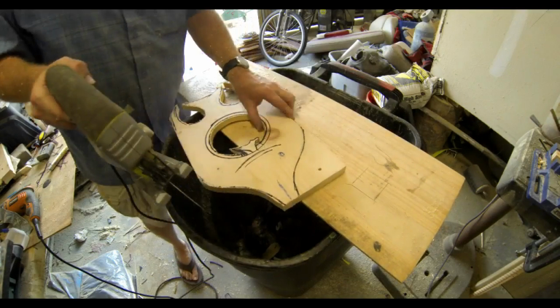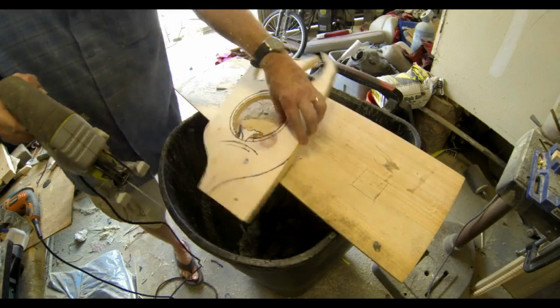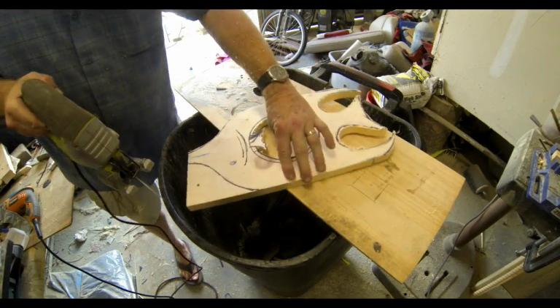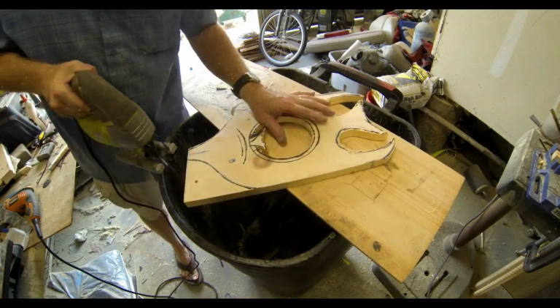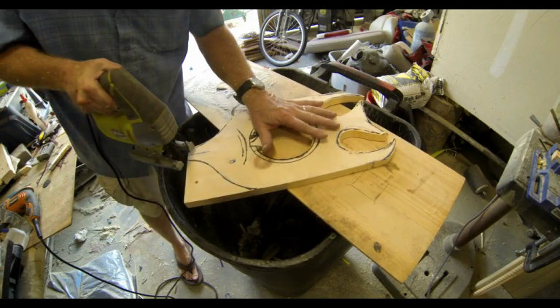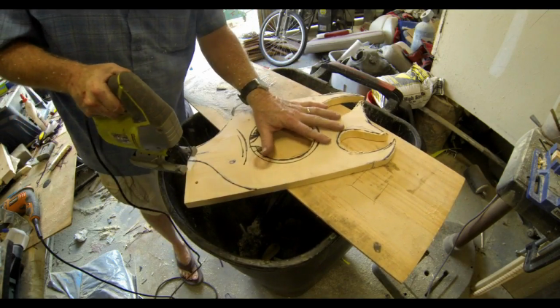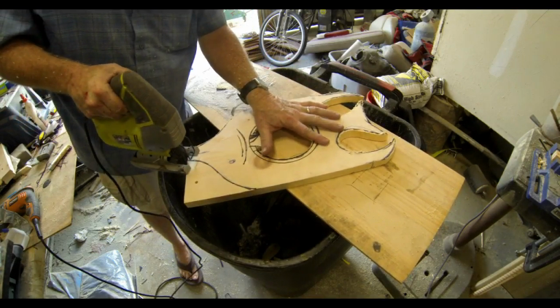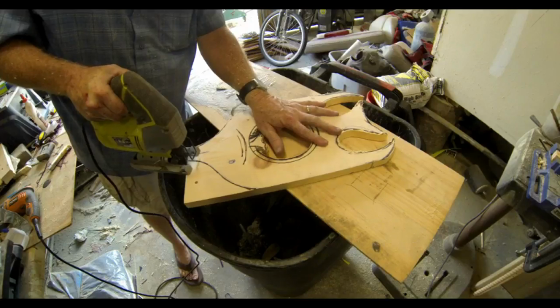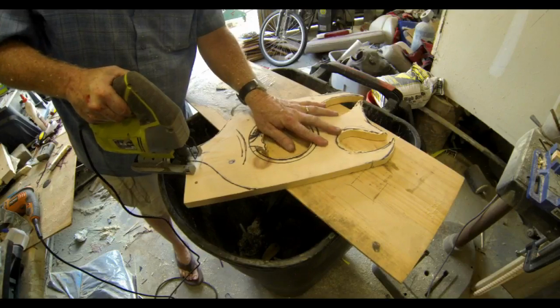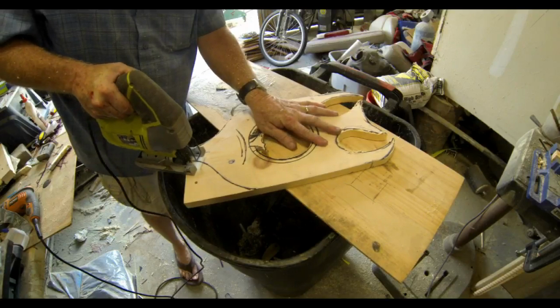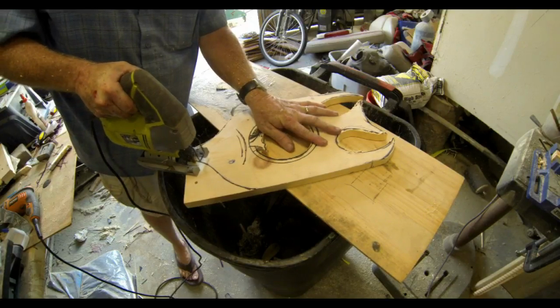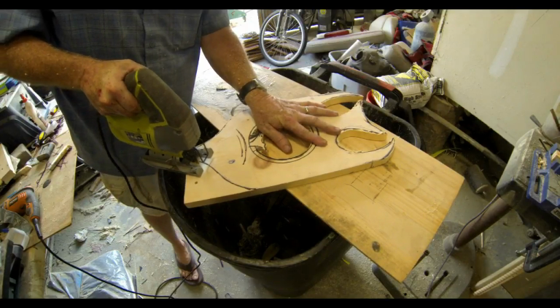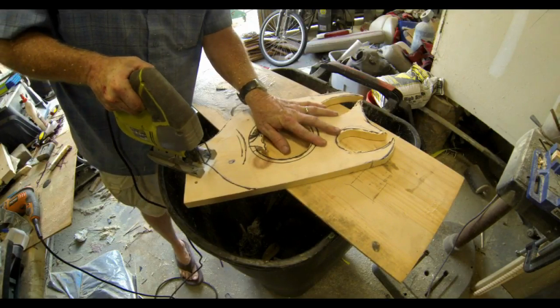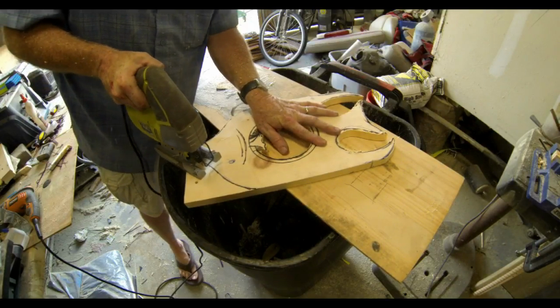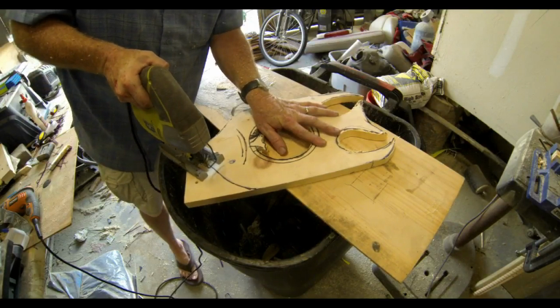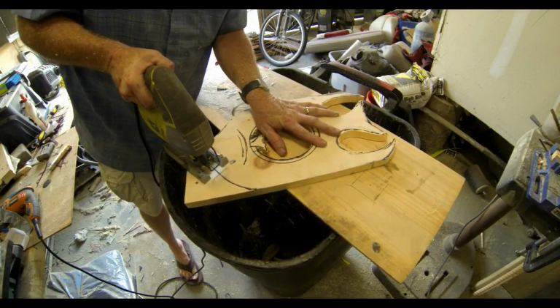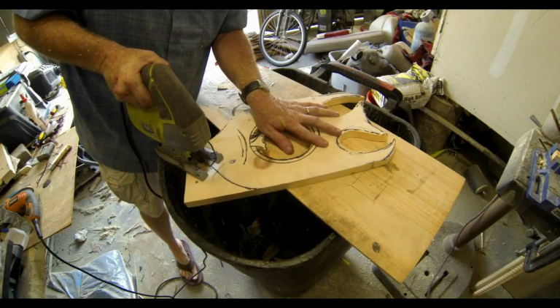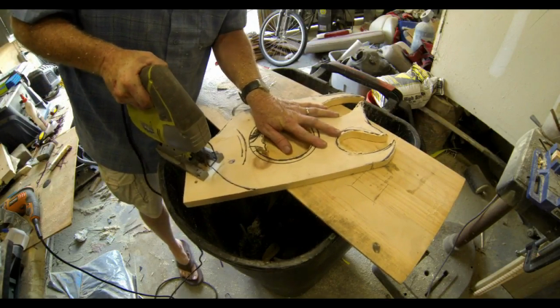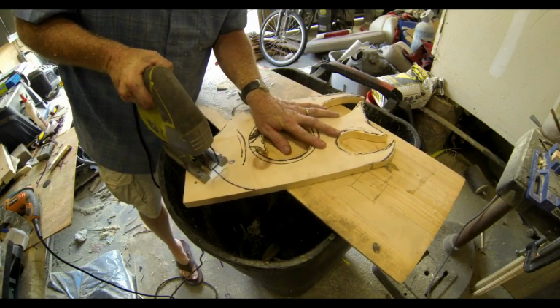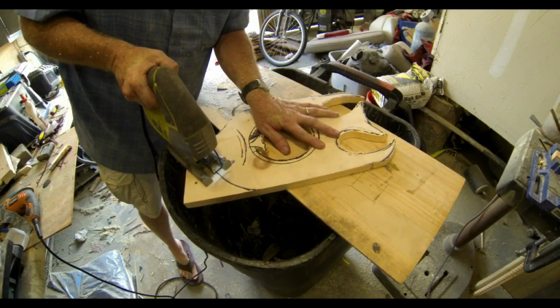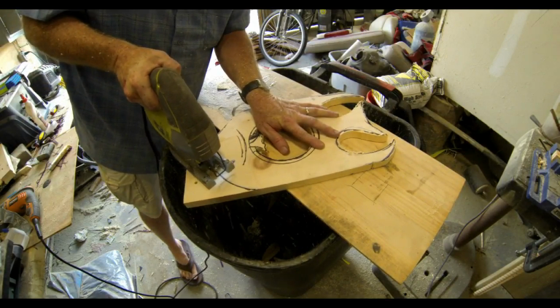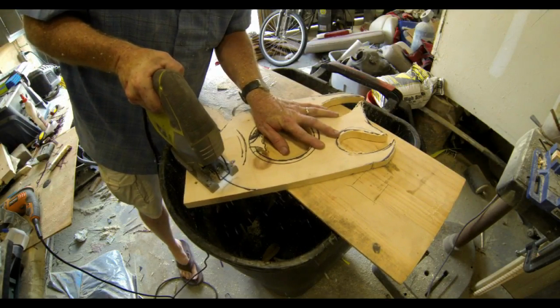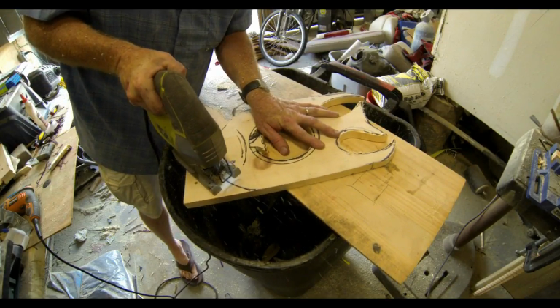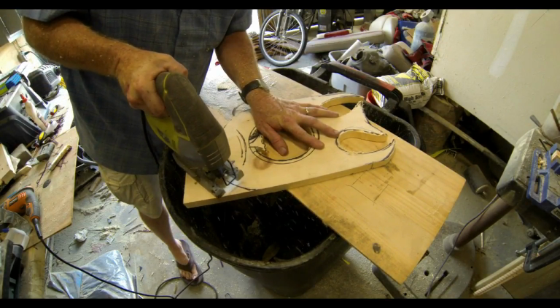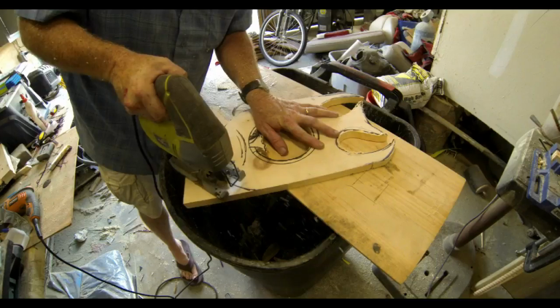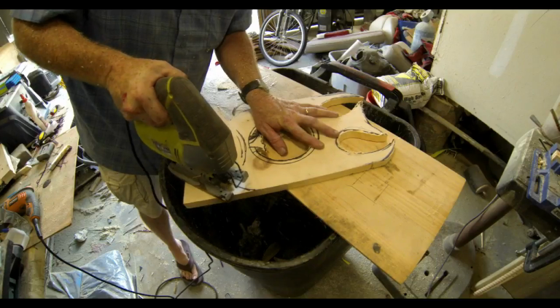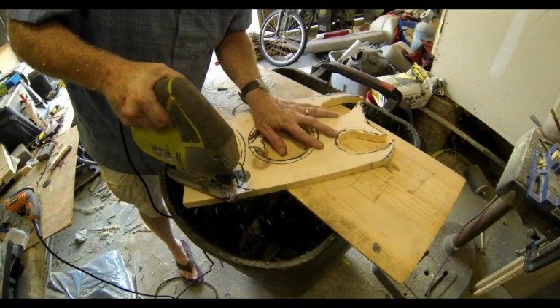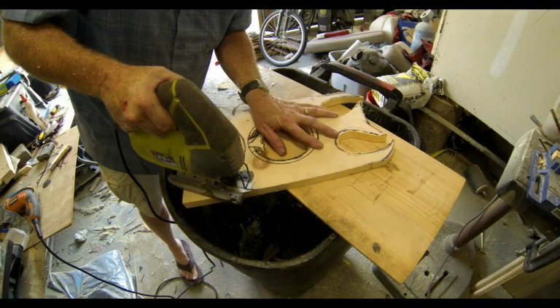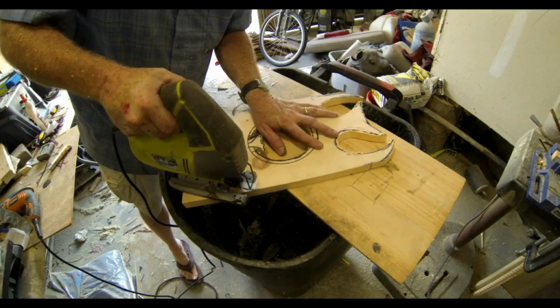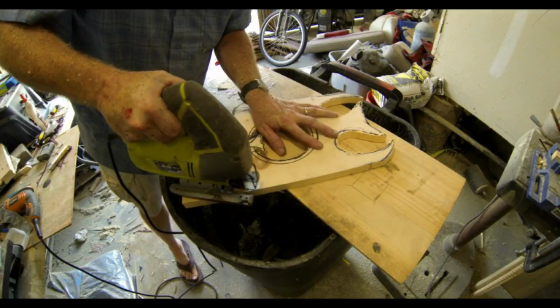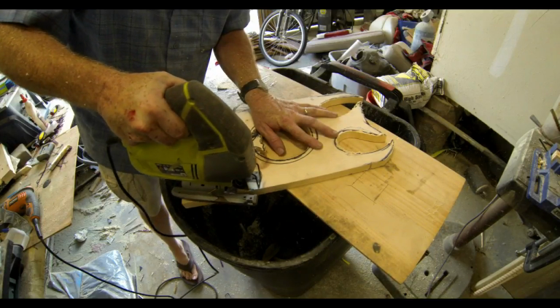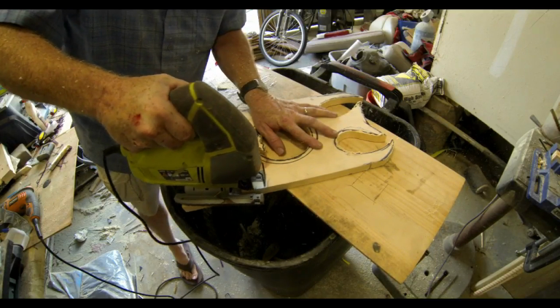Once the mirror fits, you can finish cutting out the outside shape of the fish right with the jigsaw again. And at this point, you're almost done.